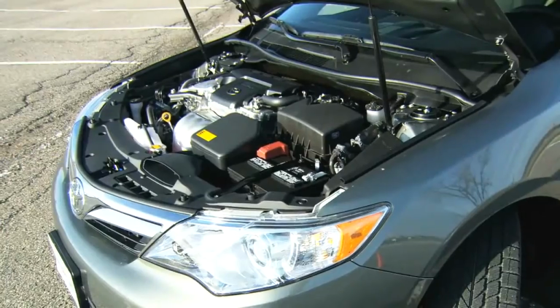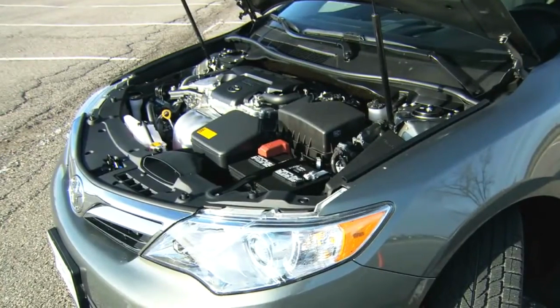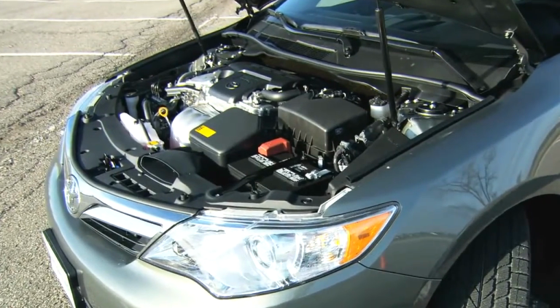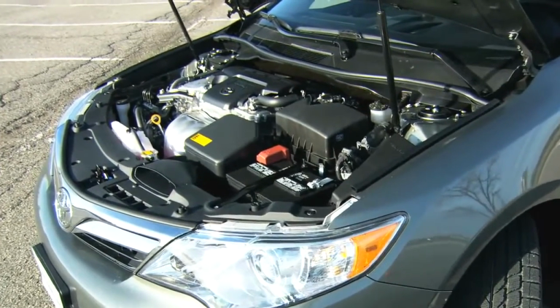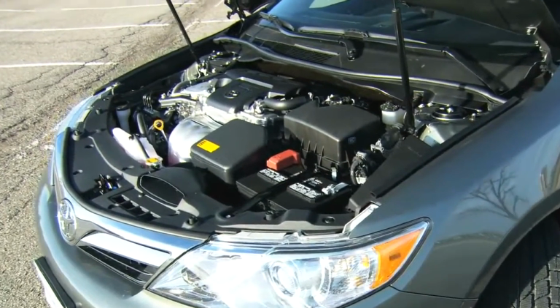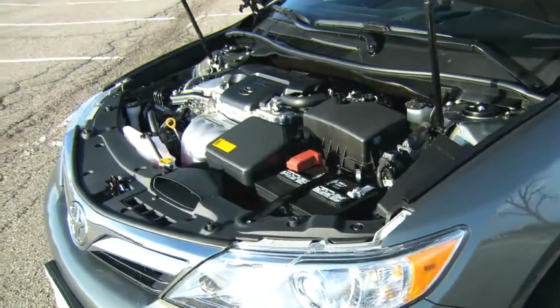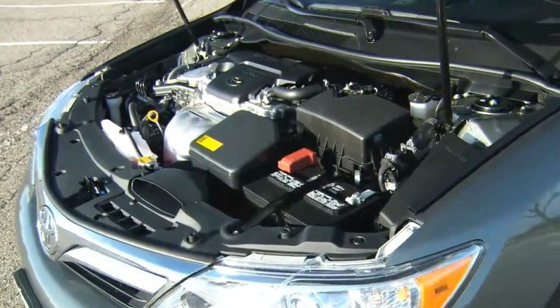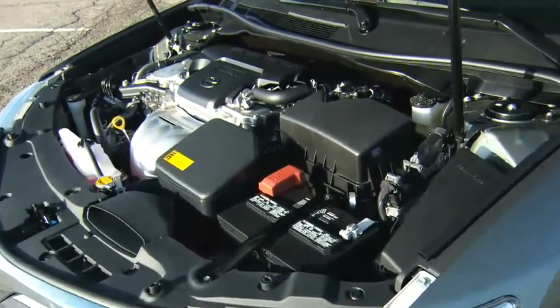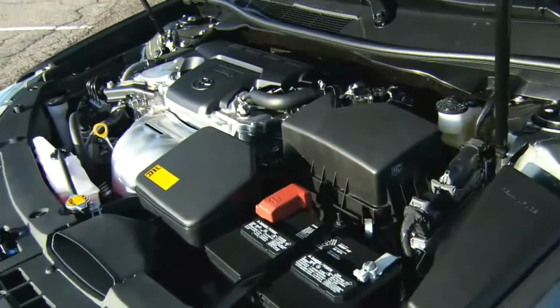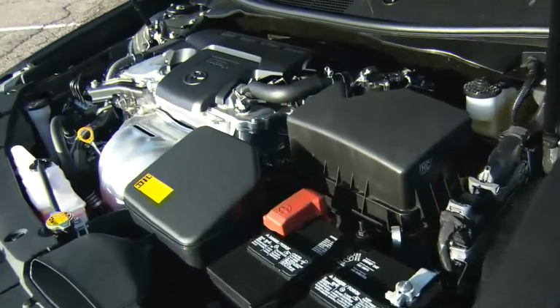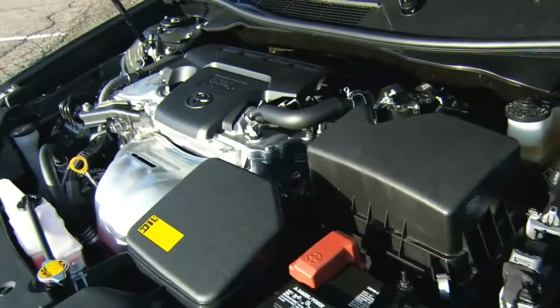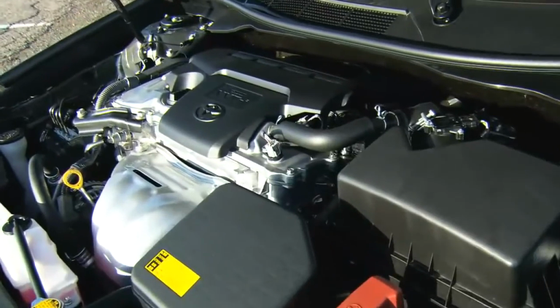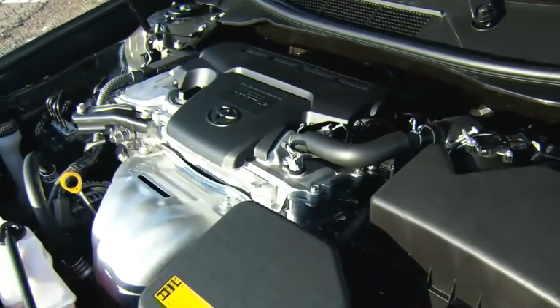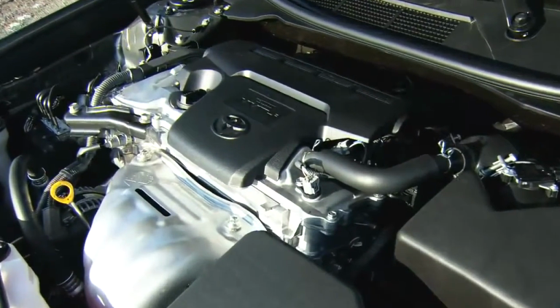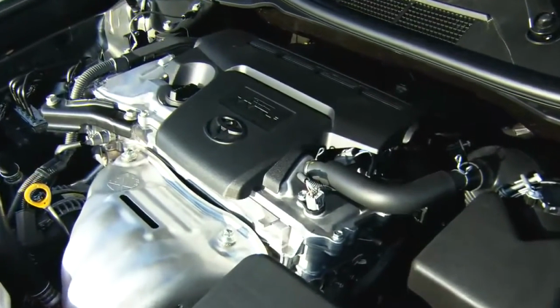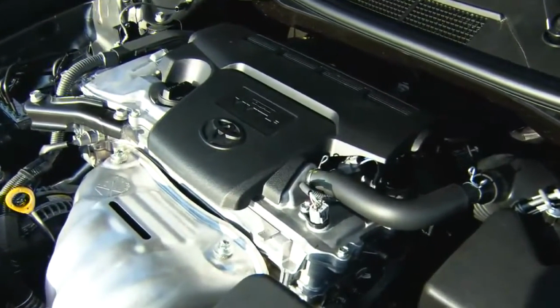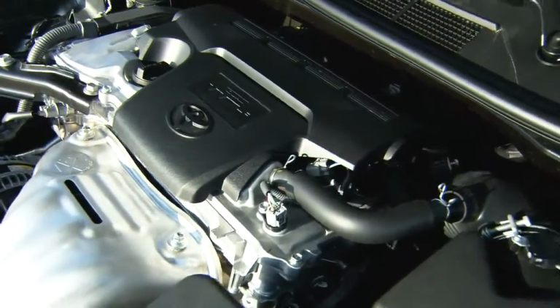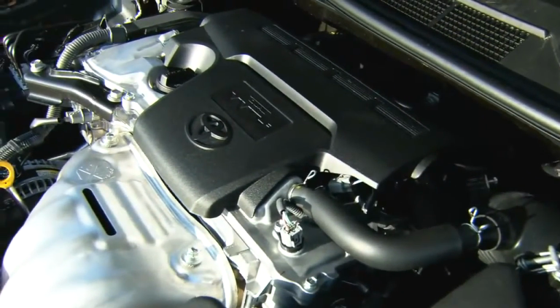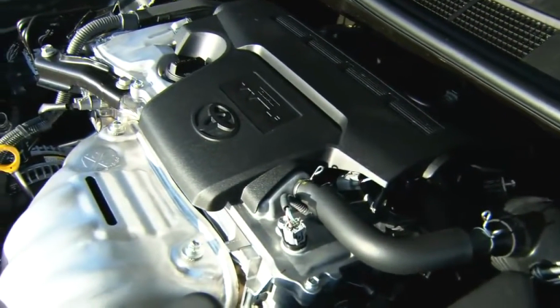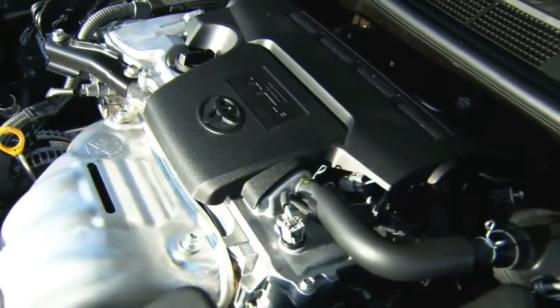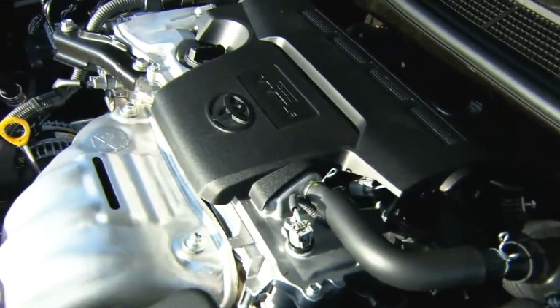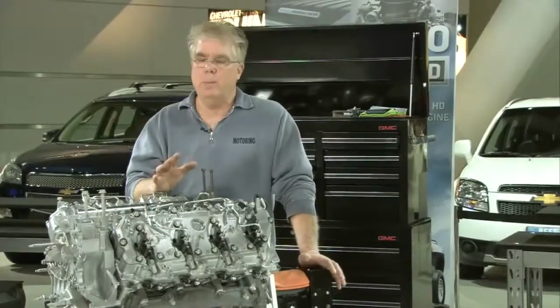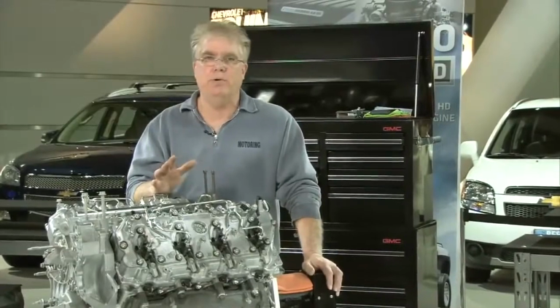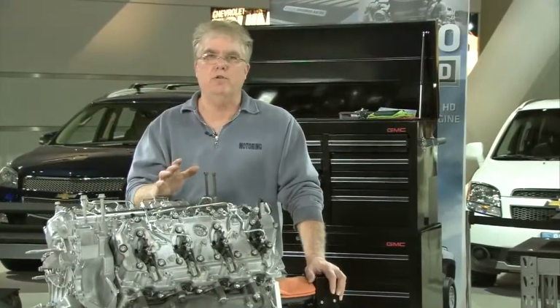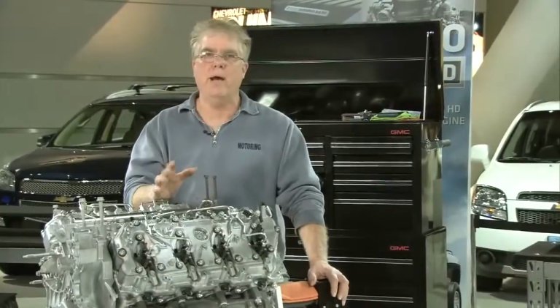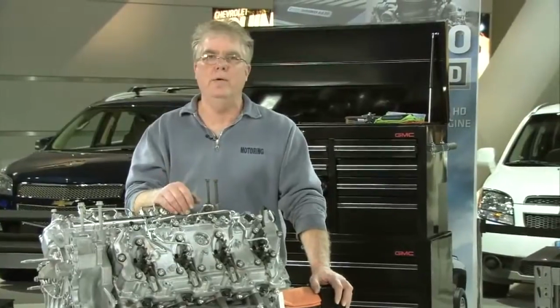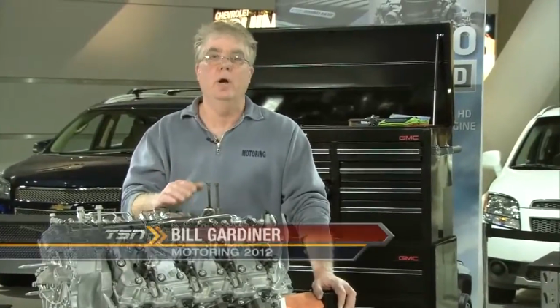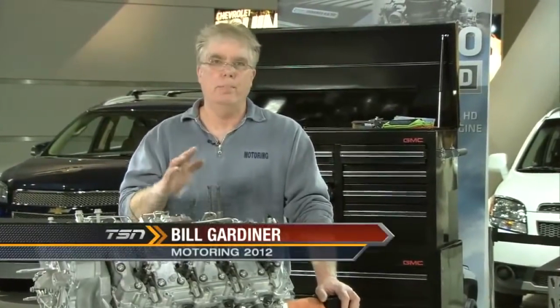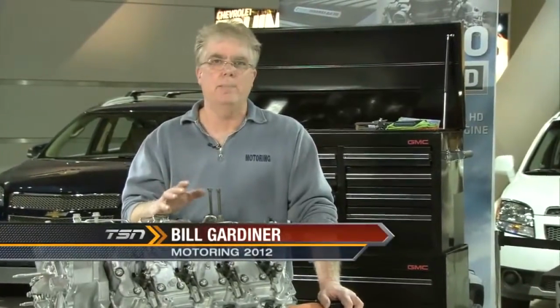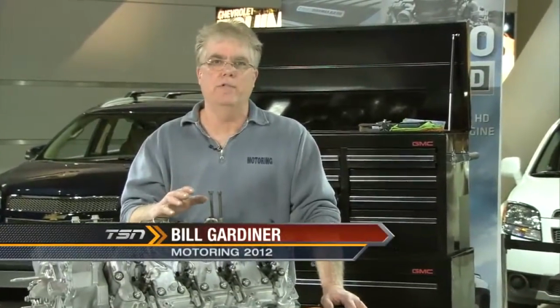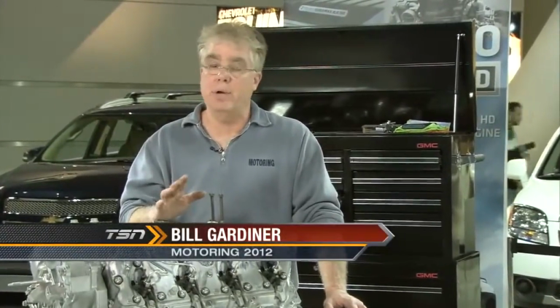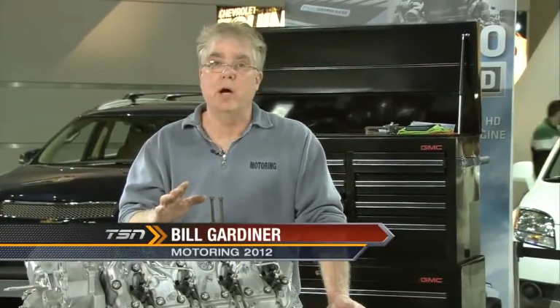Our motoring tip of the week concerns breaking in a brand new engine. The good news about this whole story is that with a modern car or truck, the days of any special procedures for breaking in a new engine are pretty much over.